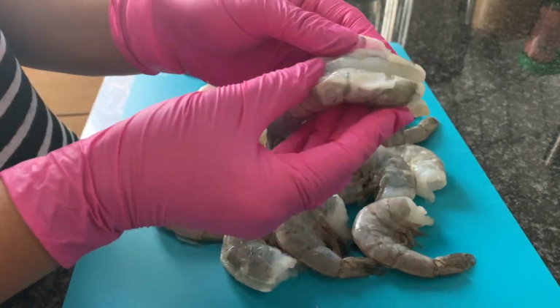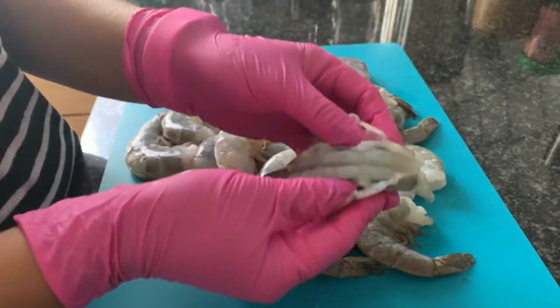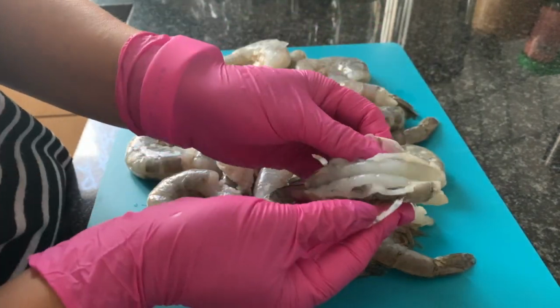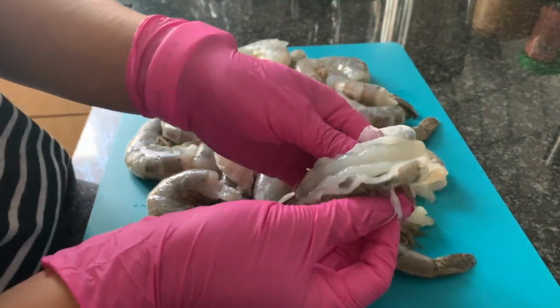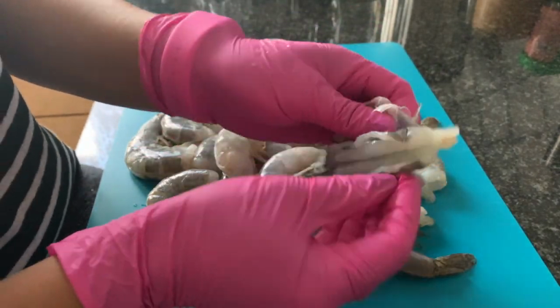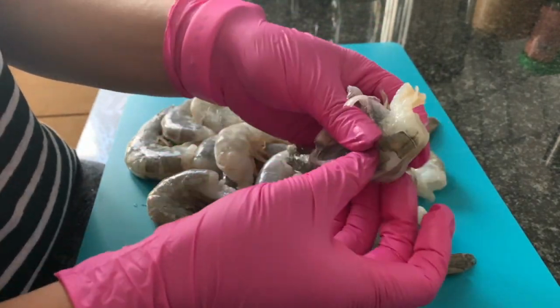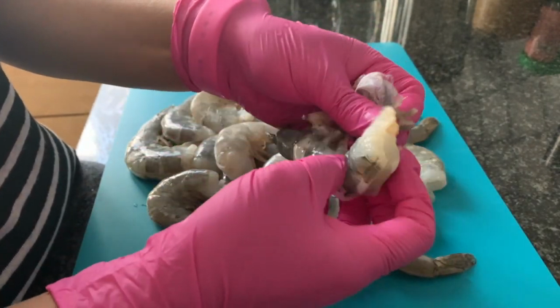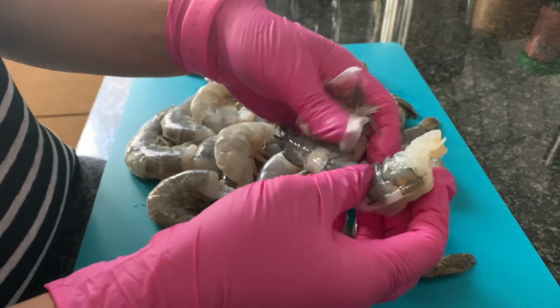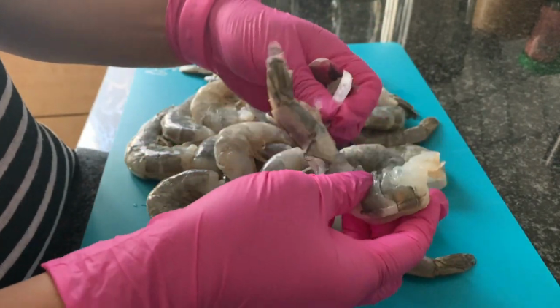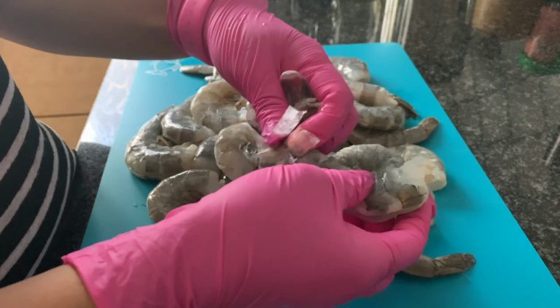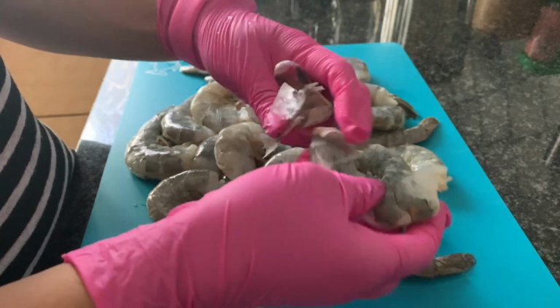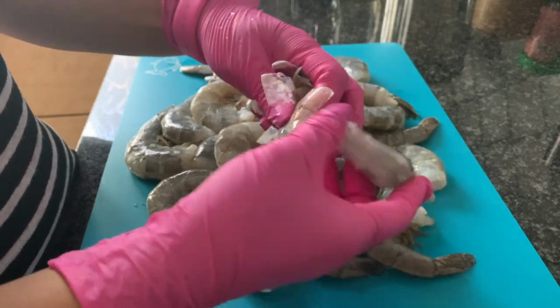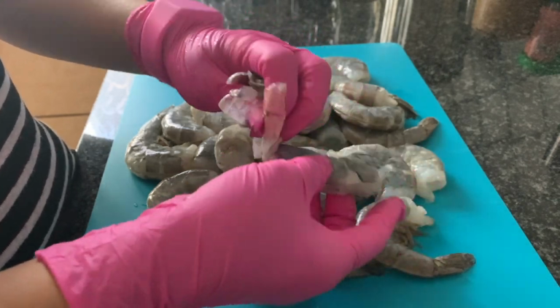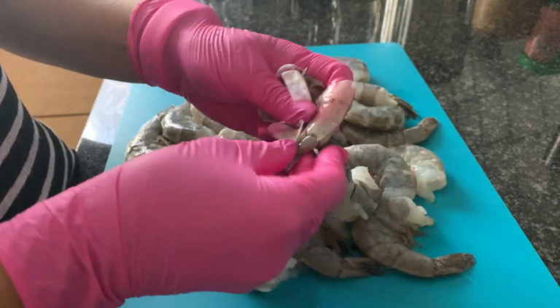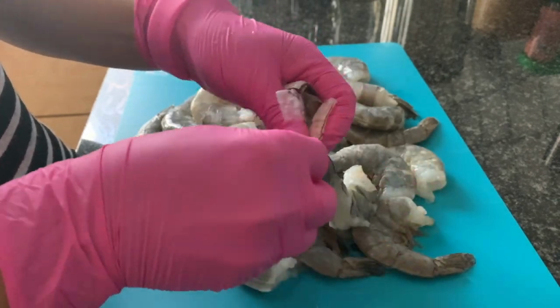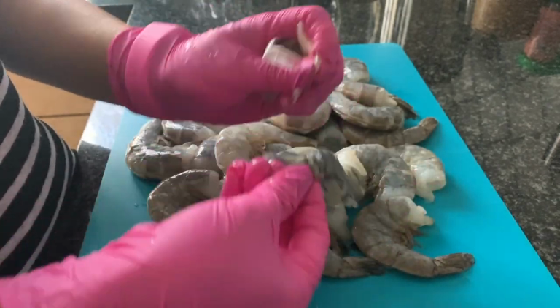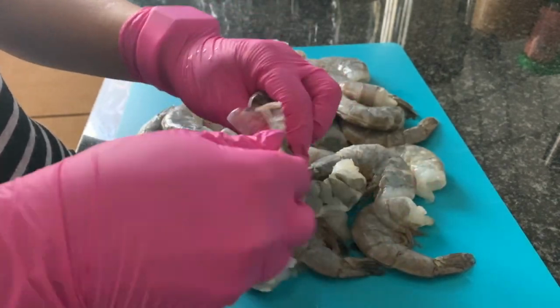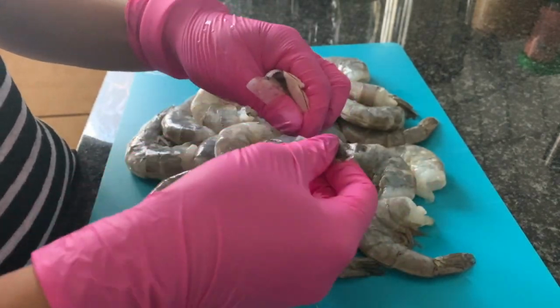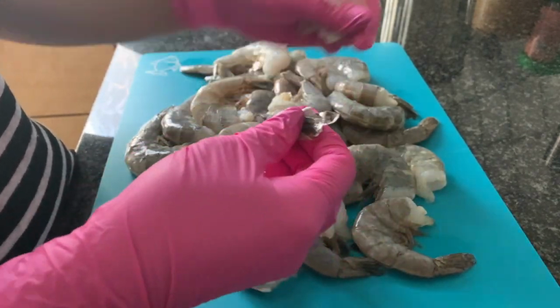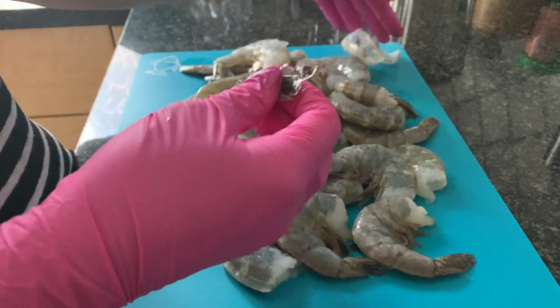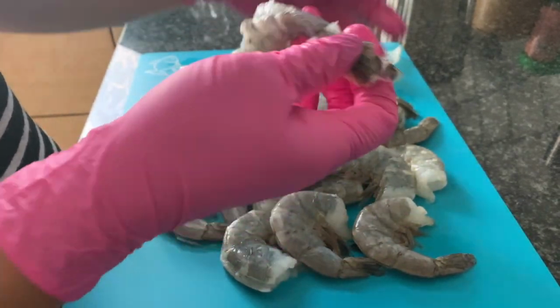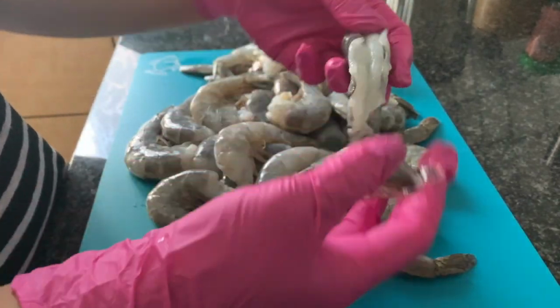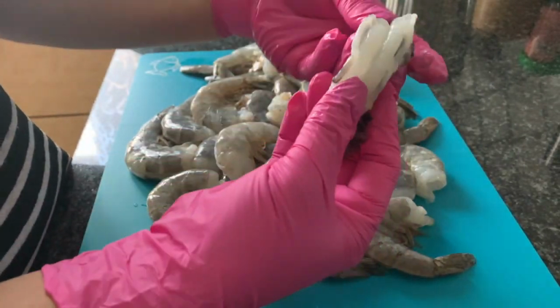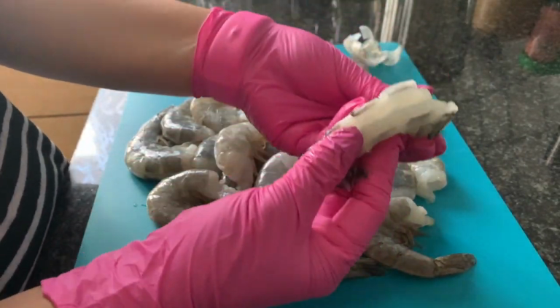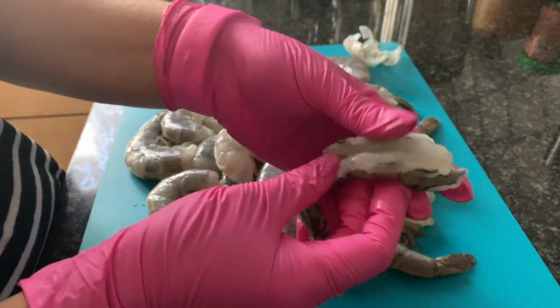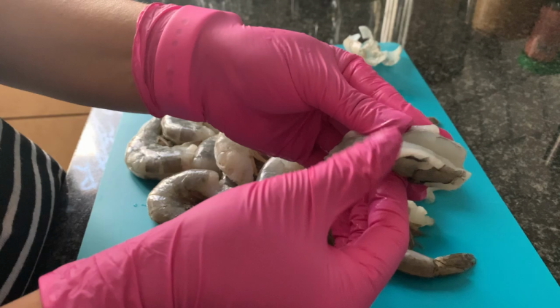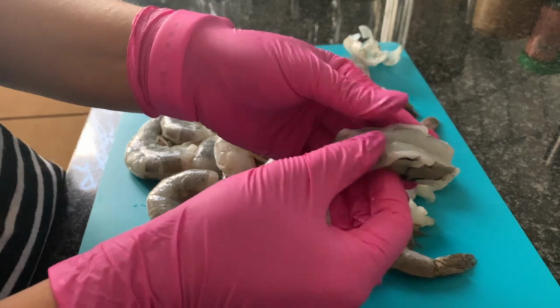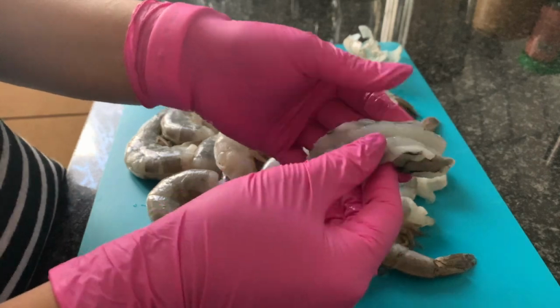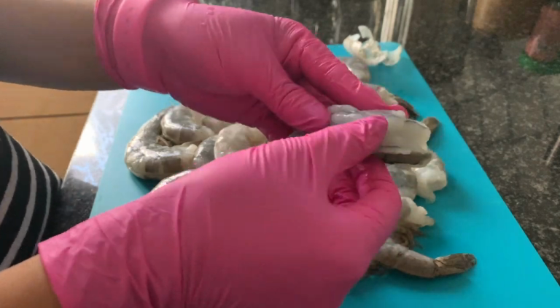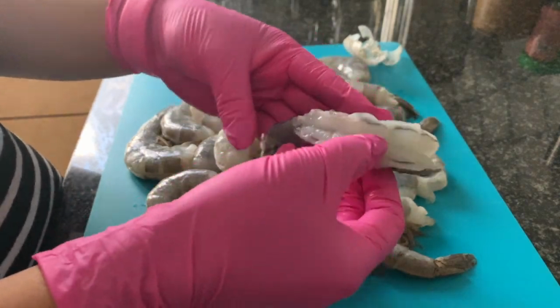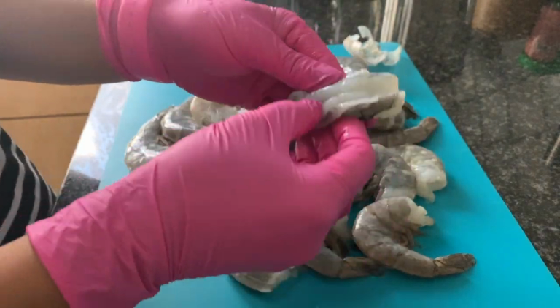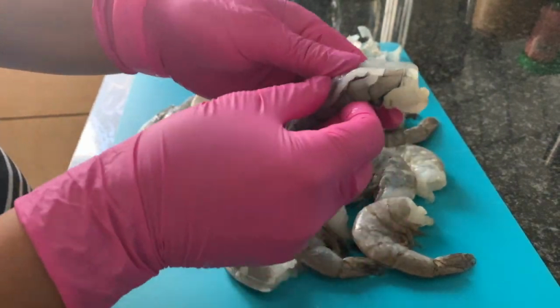Also, when you peel the shell off, make sure that the store actually did take the vein out — that it's deveined. Just recheck them, just in case.